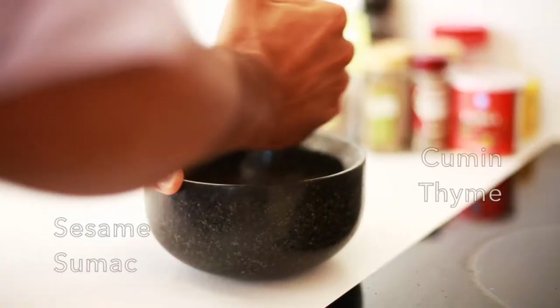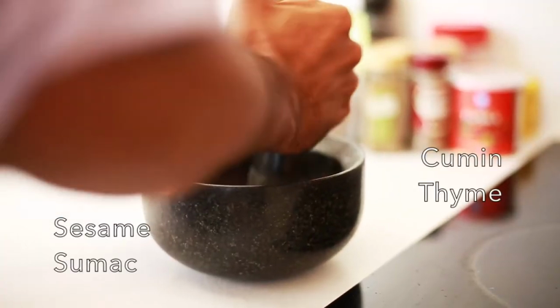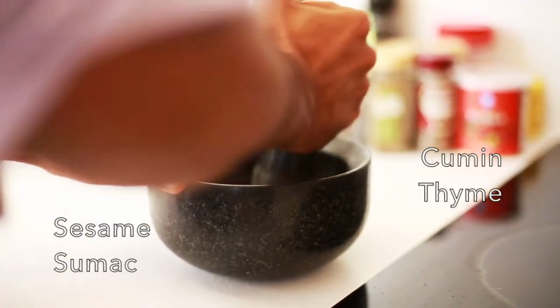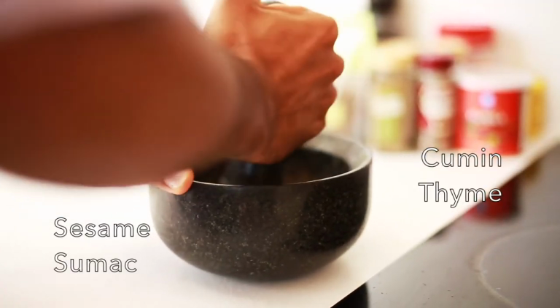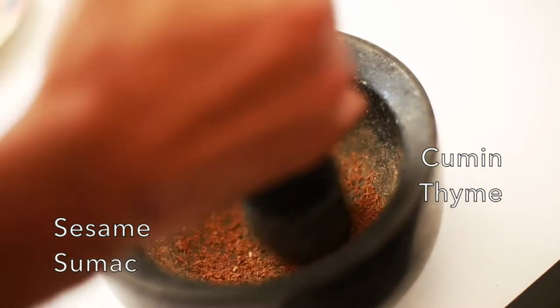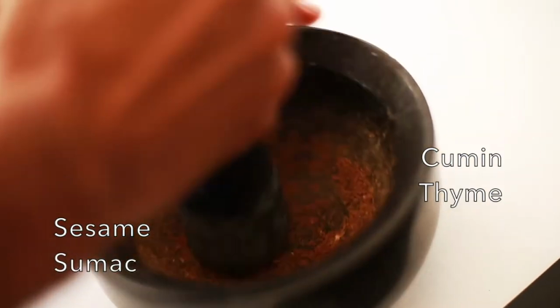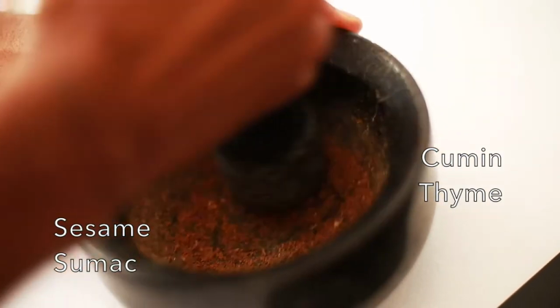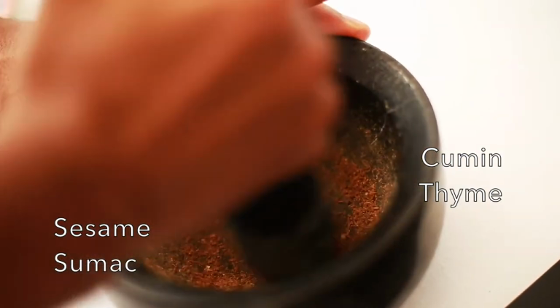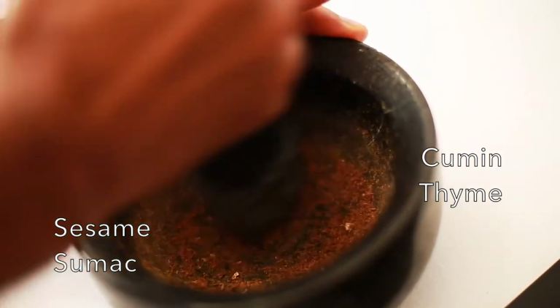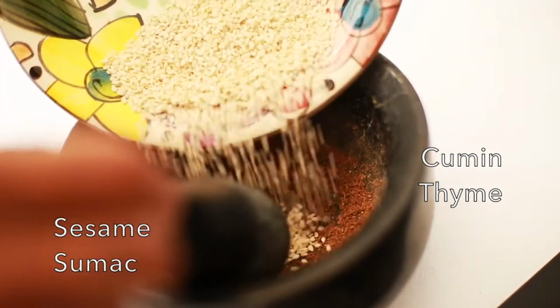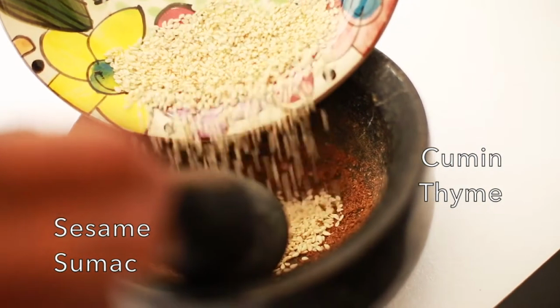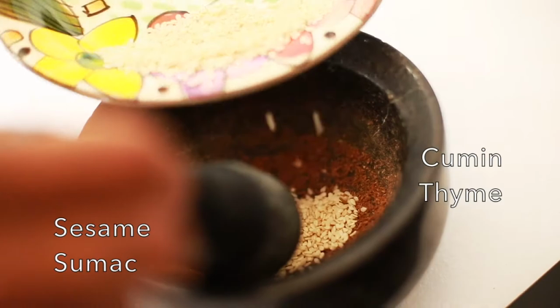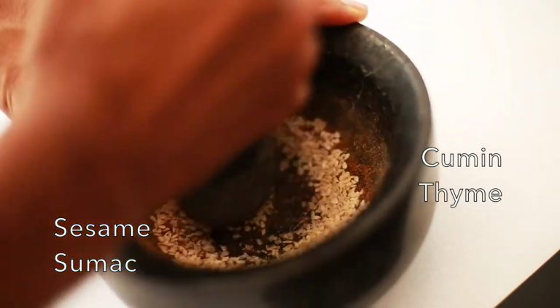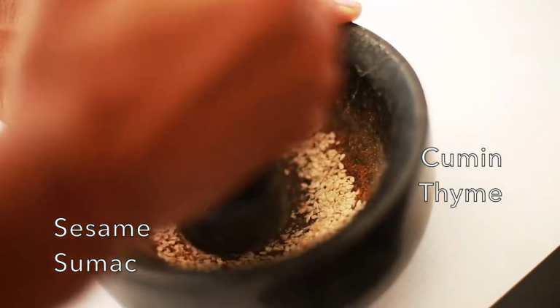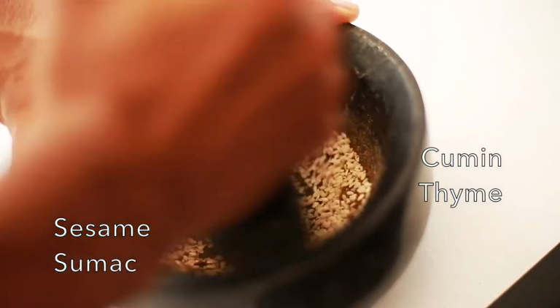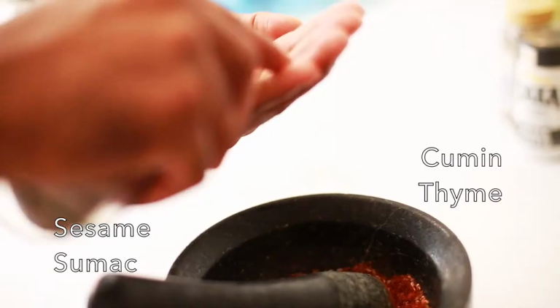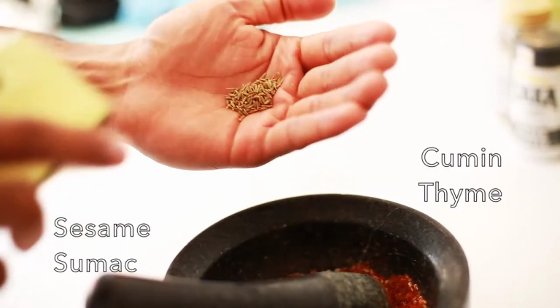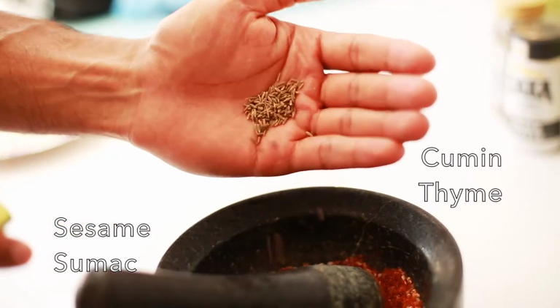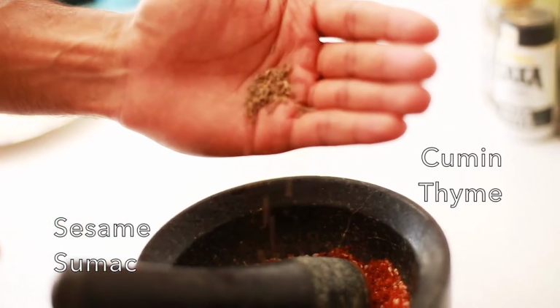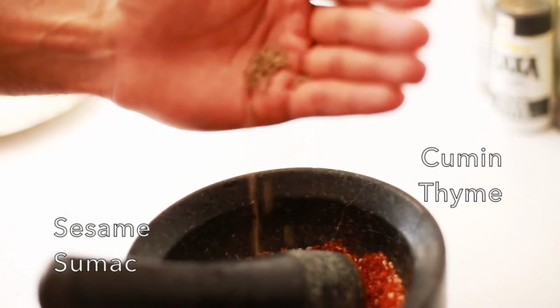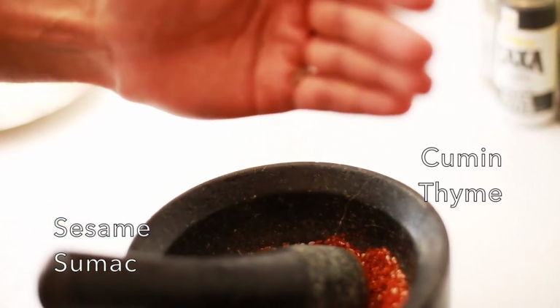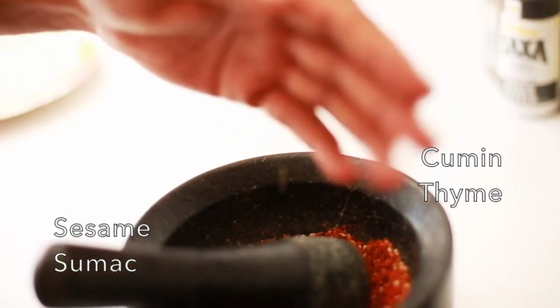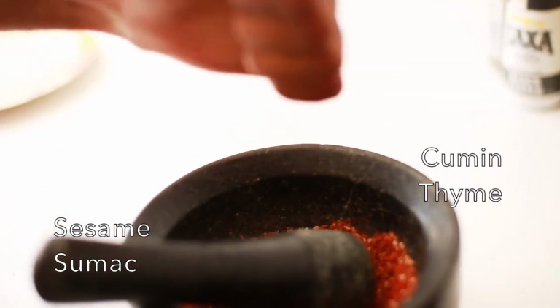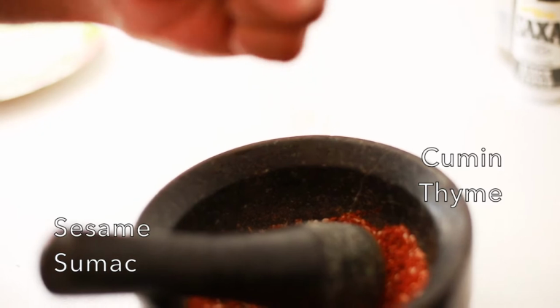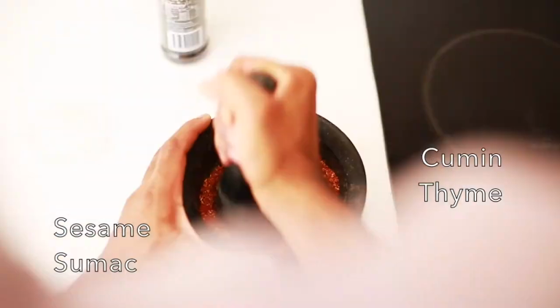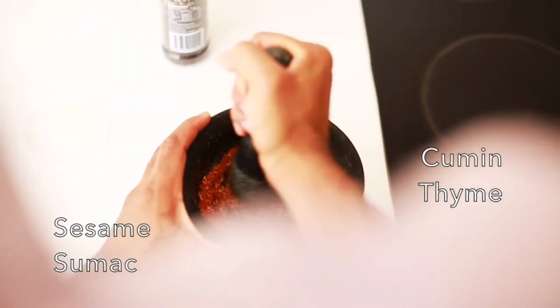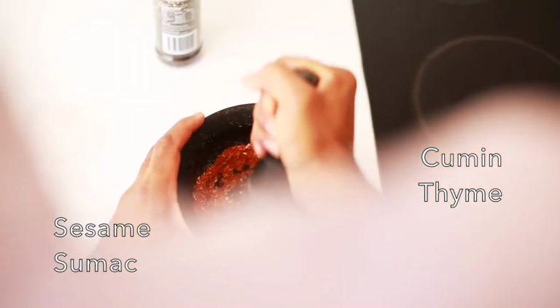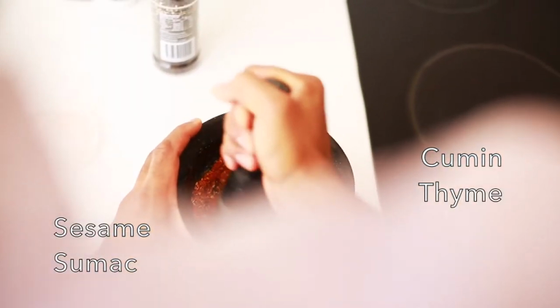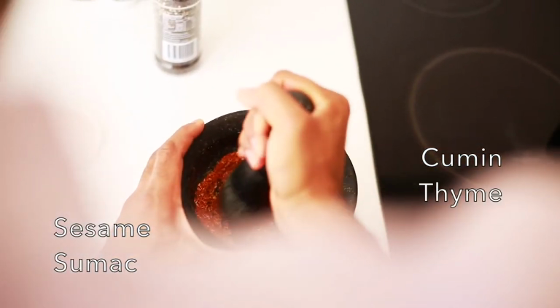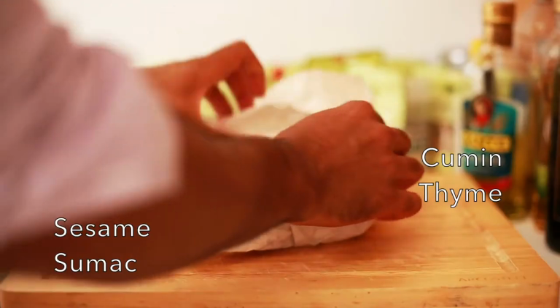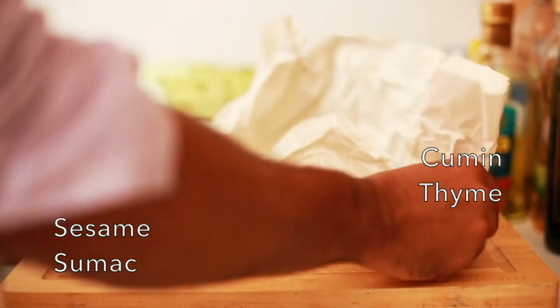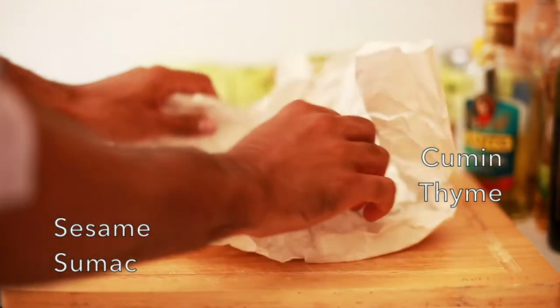Today I'm going to be making za'atar fish. I'm going to be making a homemade za'atar with dried thyme leaves, sumac — which is really high in antioxidant activity — sesame seeds and some cumin. Only four ingredients, it's really easy to use.